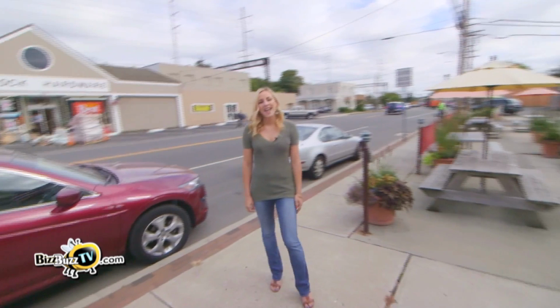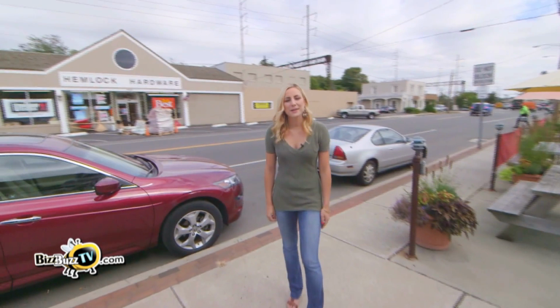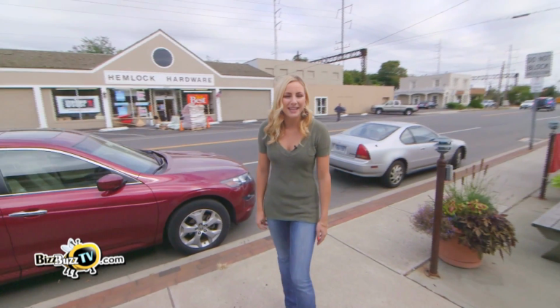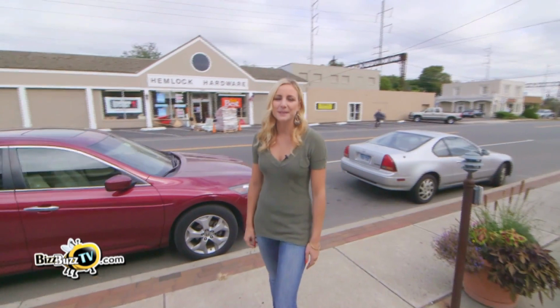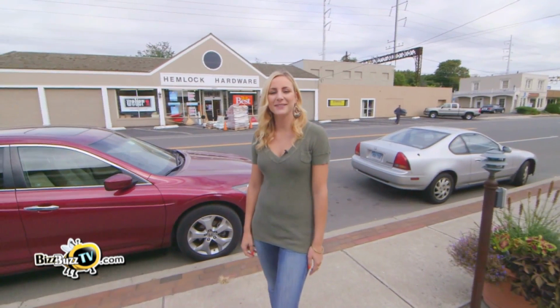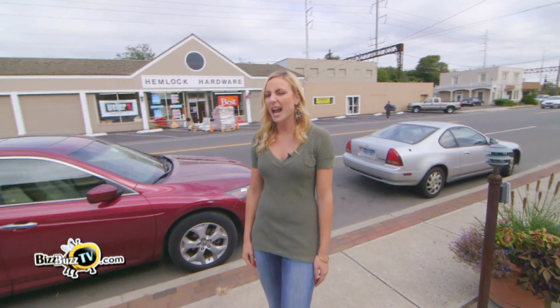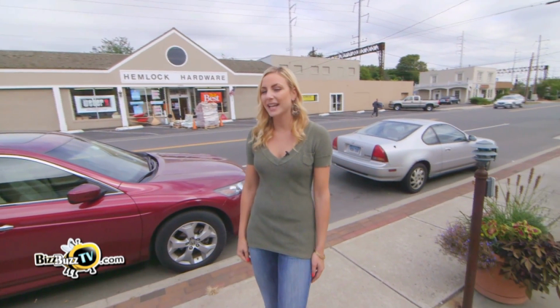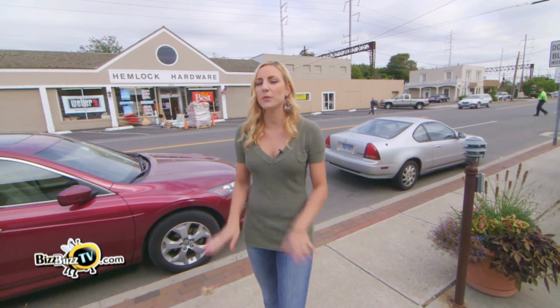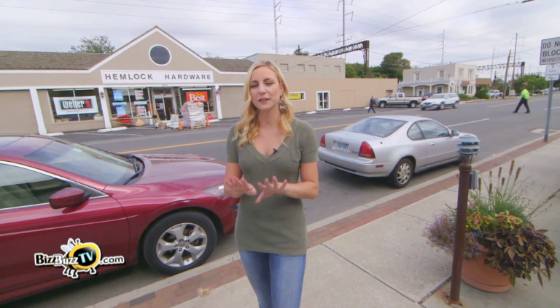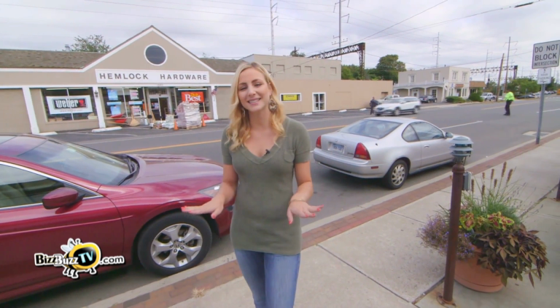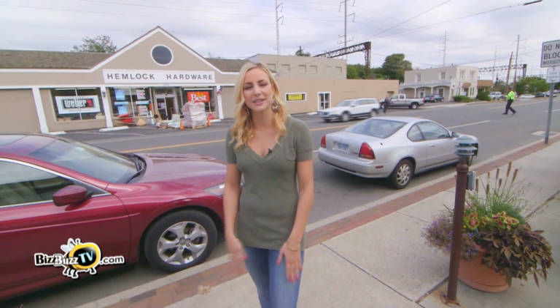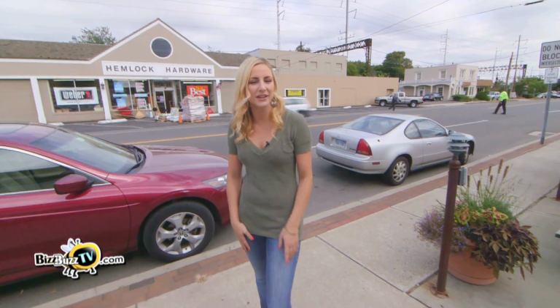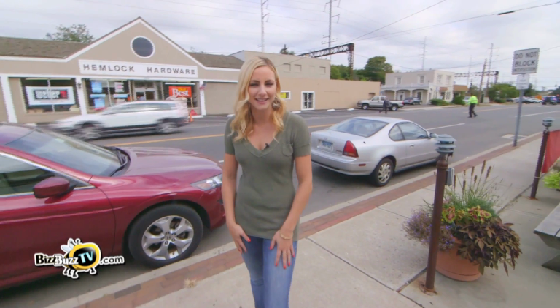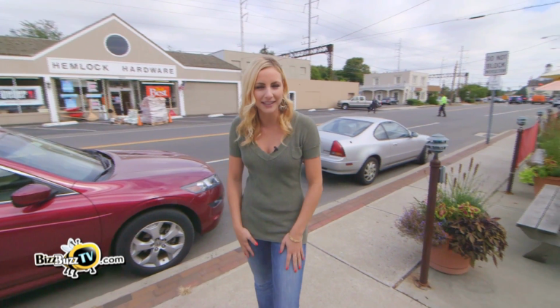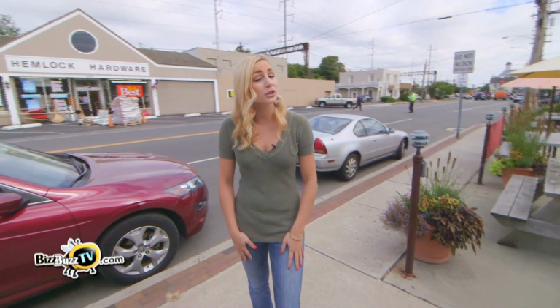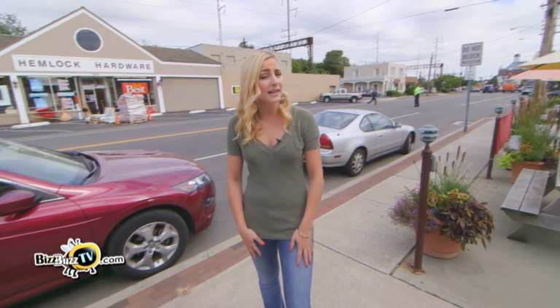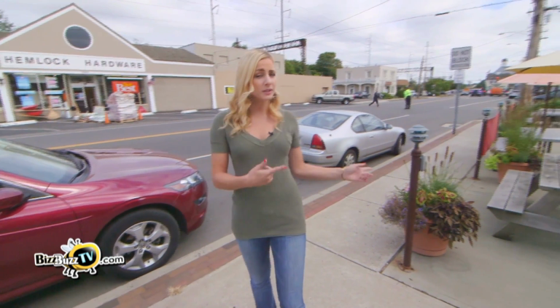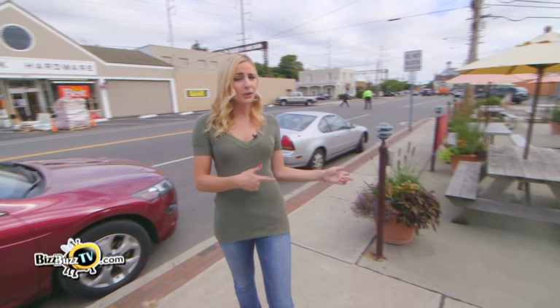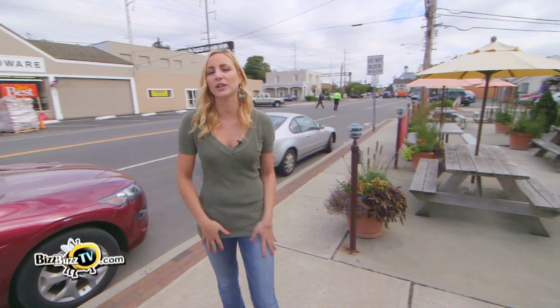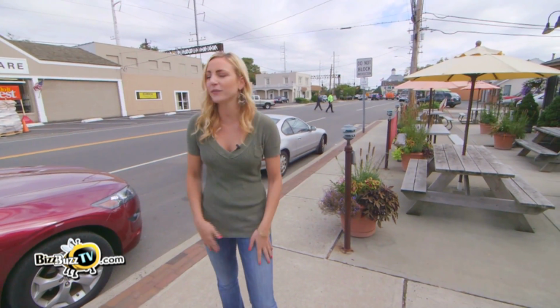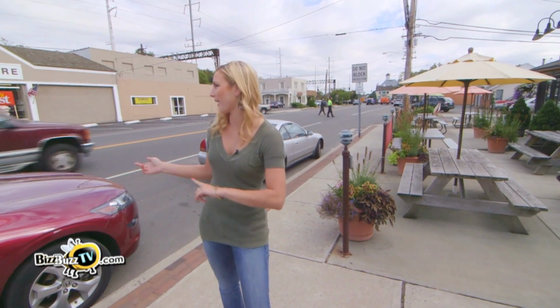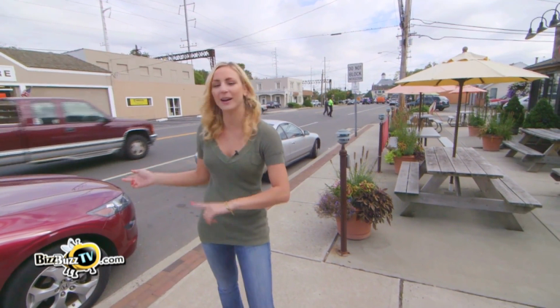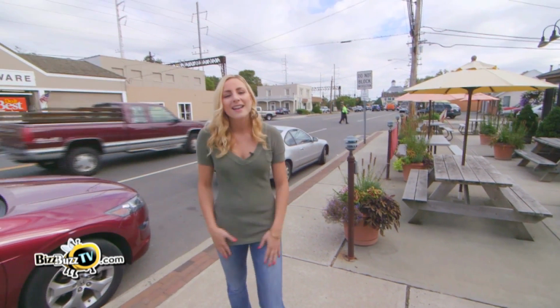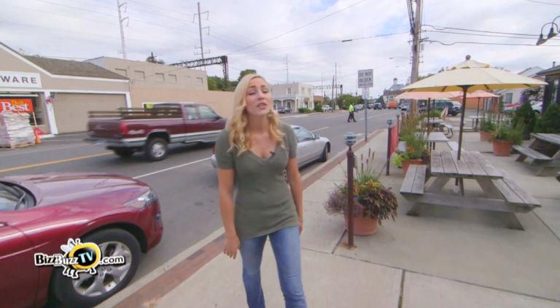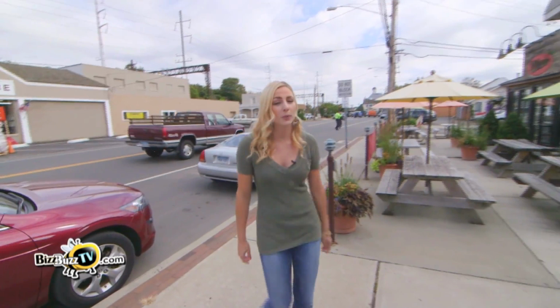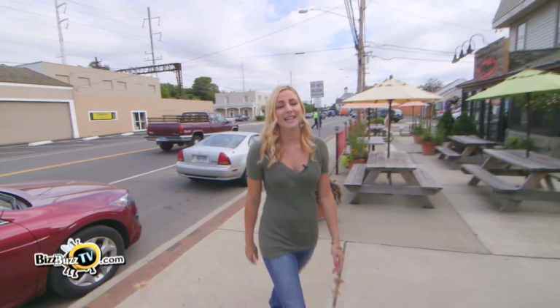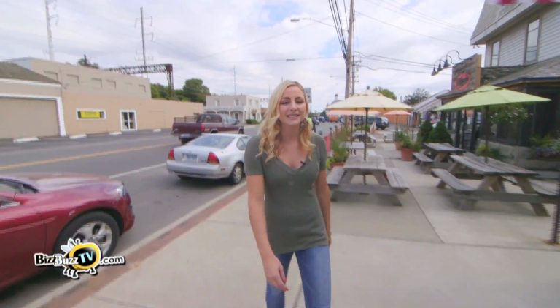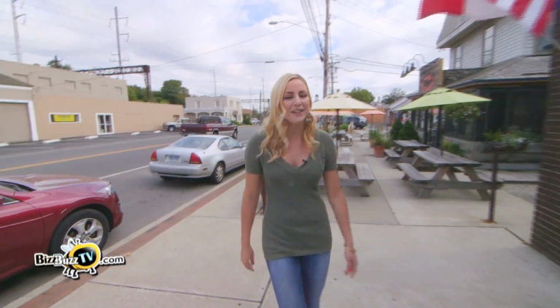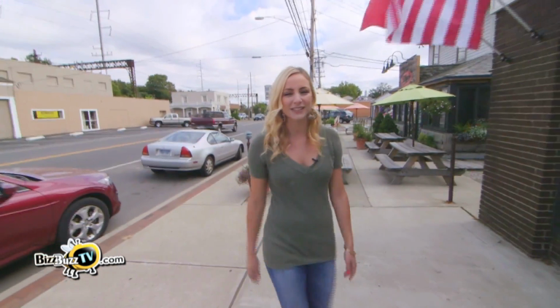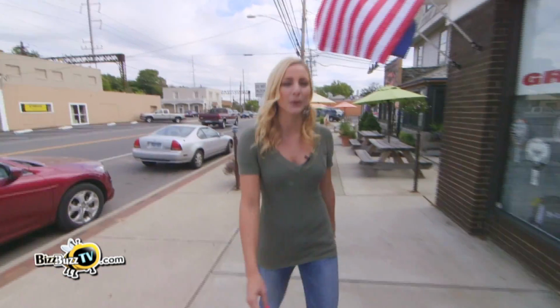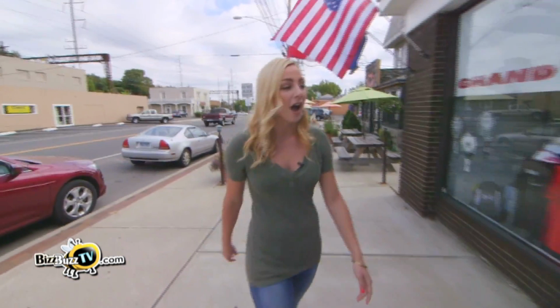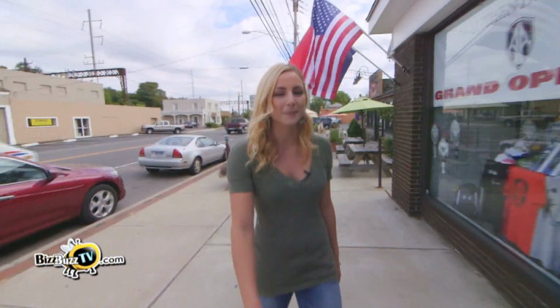Hey everyone, I'm Deanne from BizBuzzTV and I'm standing outside of one of Fairfield's best-kept secrets, The Authentic Athlete, which is right next to Wilson's BBQ and across the street from Hemlock Hardware. The owners are waiting inside for me today and they're going to give us a little tour of the space.